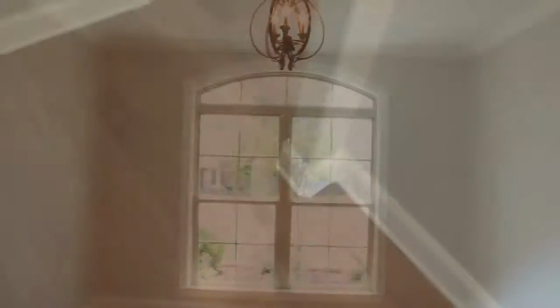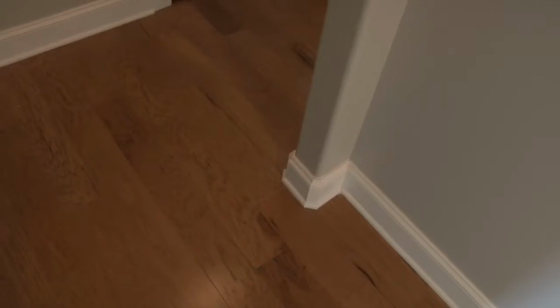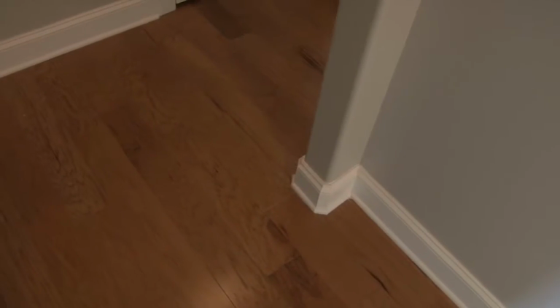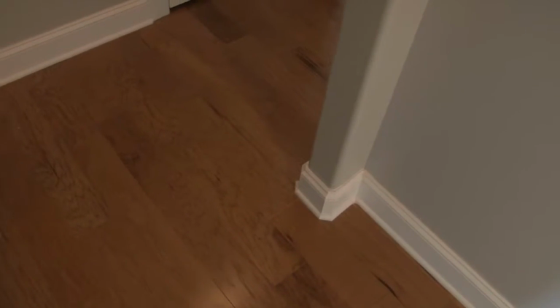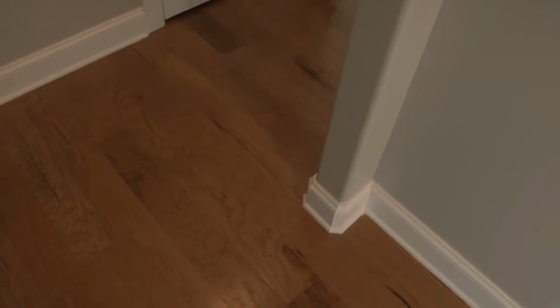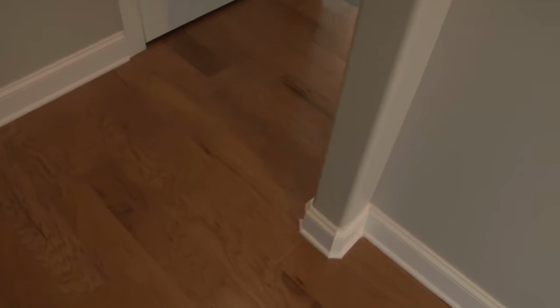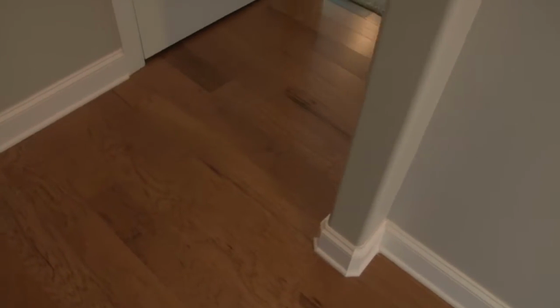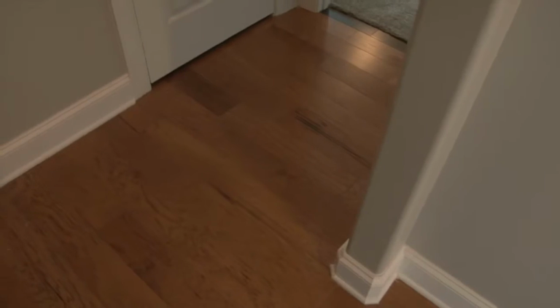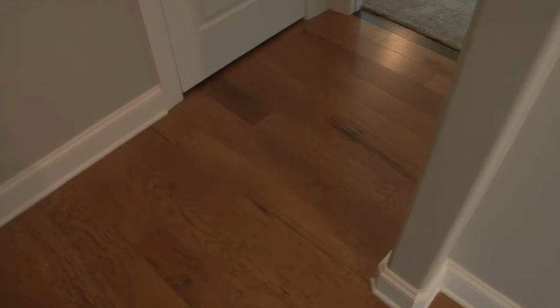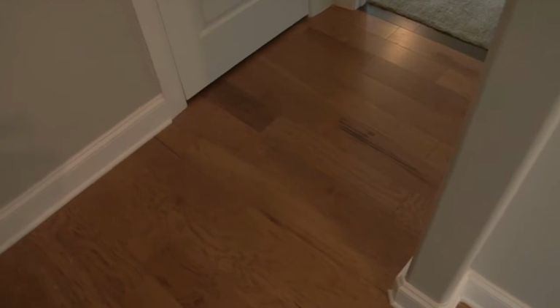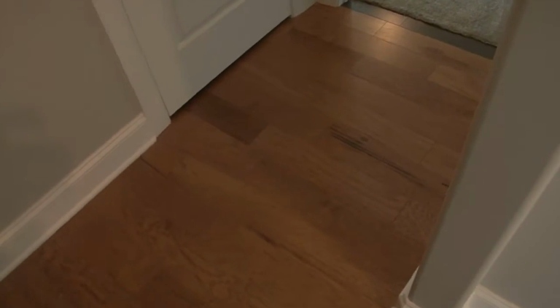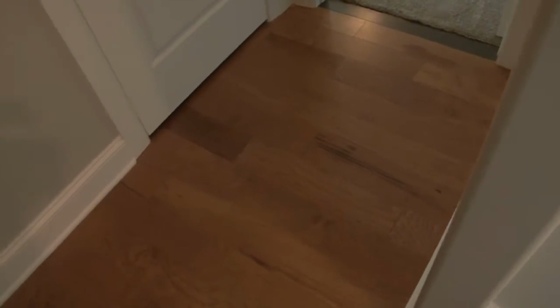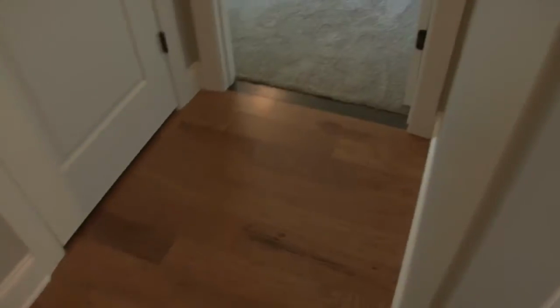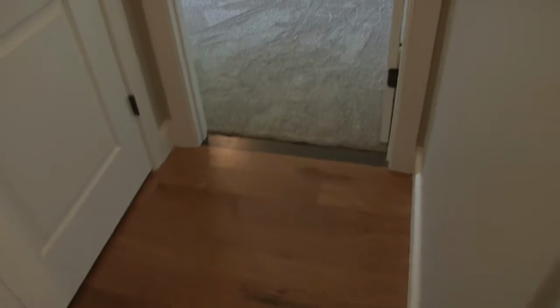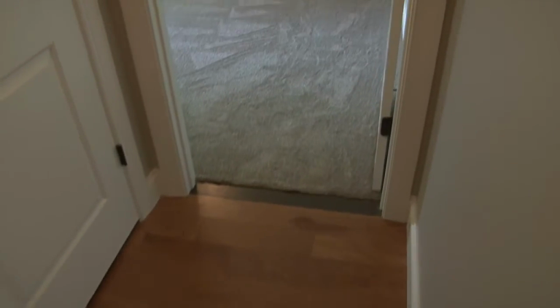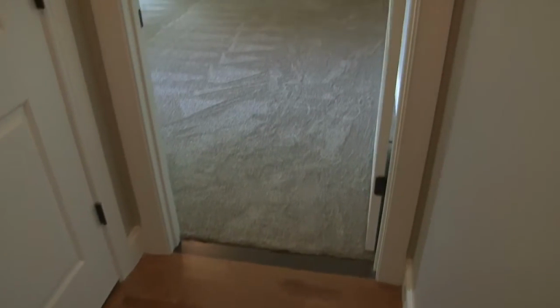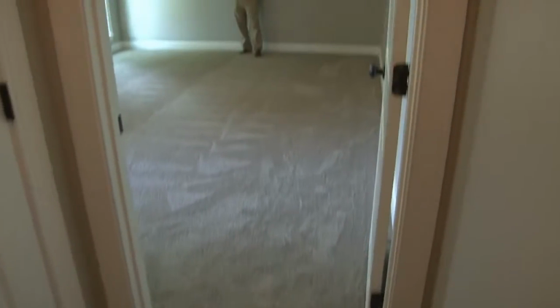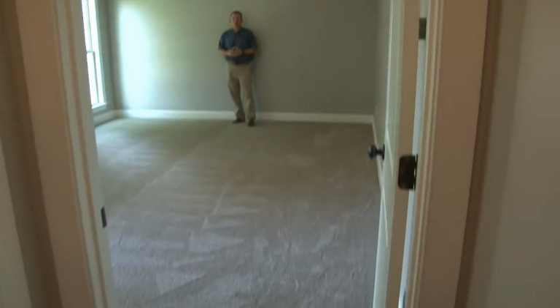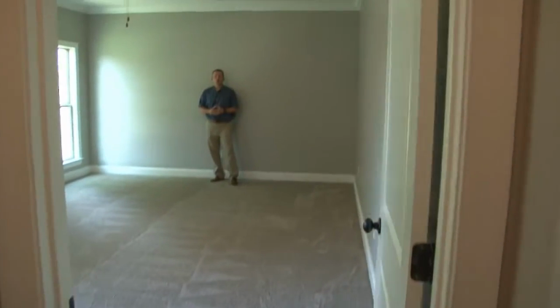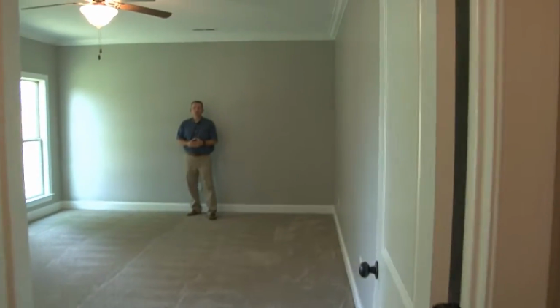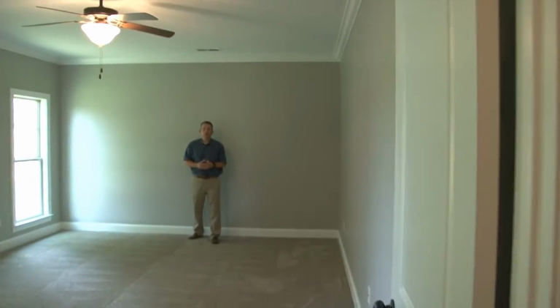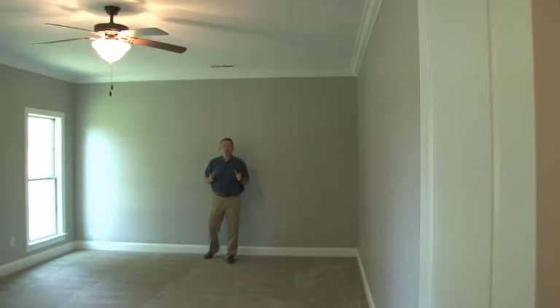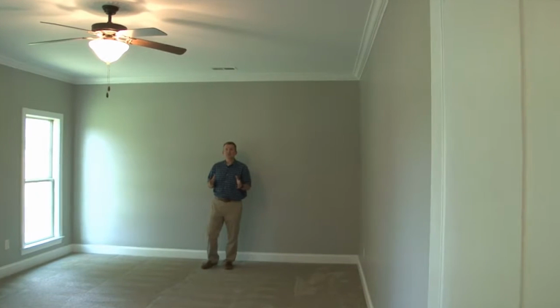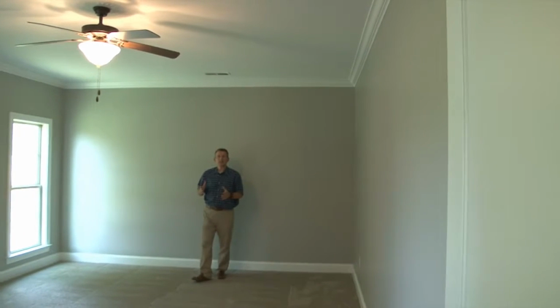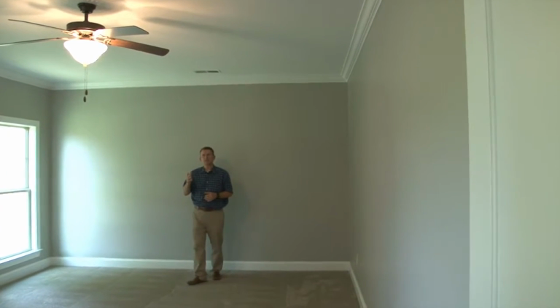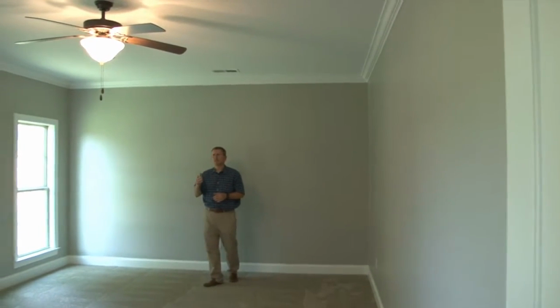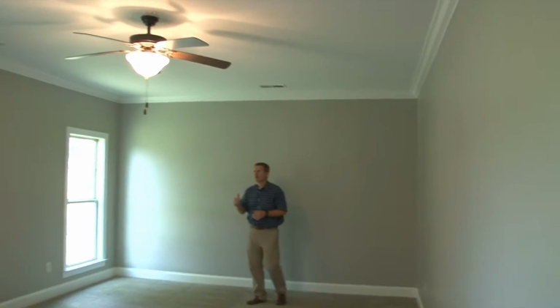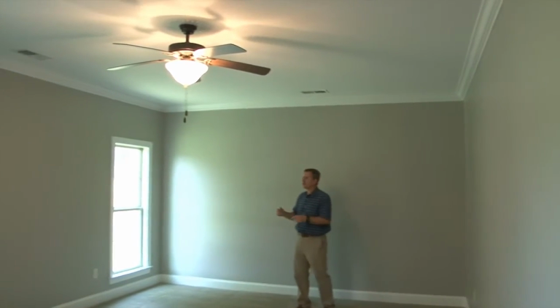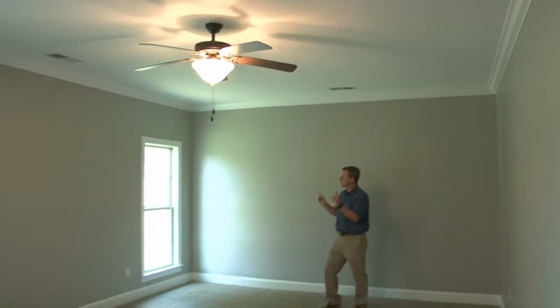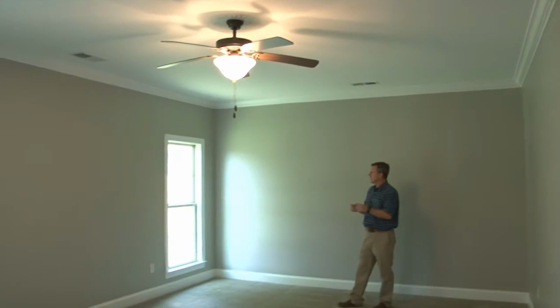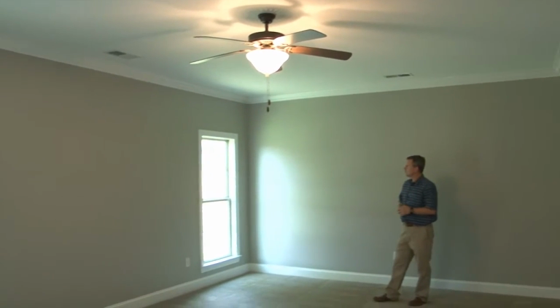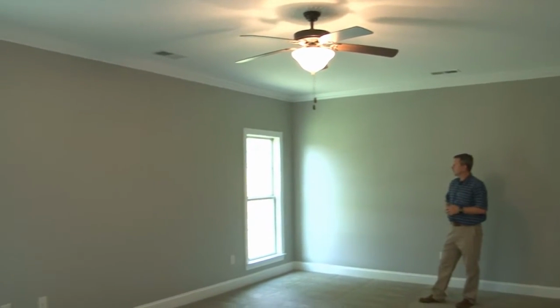Wood floors lead you to the end of the hallway and around the corner where you'll find the master retreat on the rear of the home, nicely sized with ceiling fan, crown molding, and two windows.